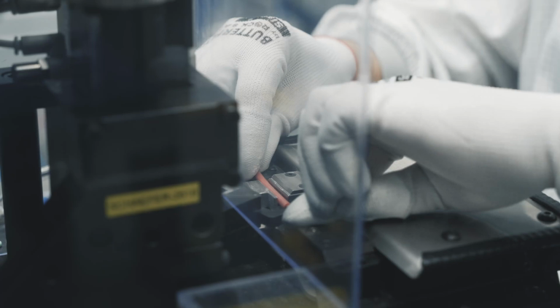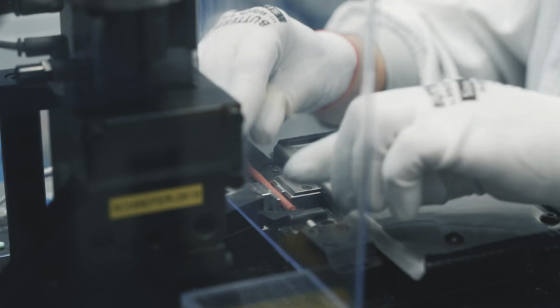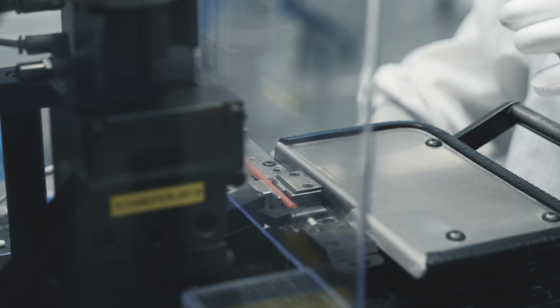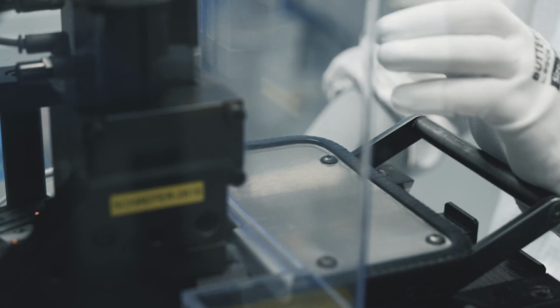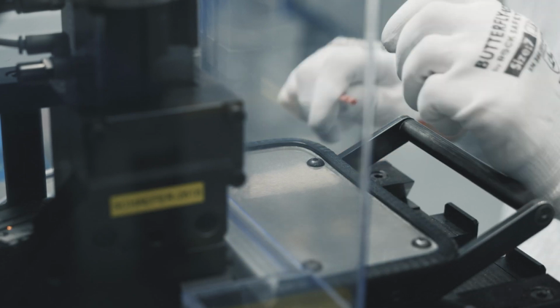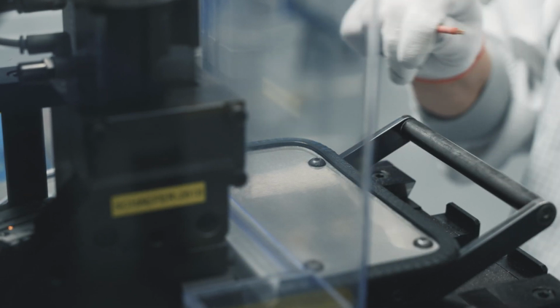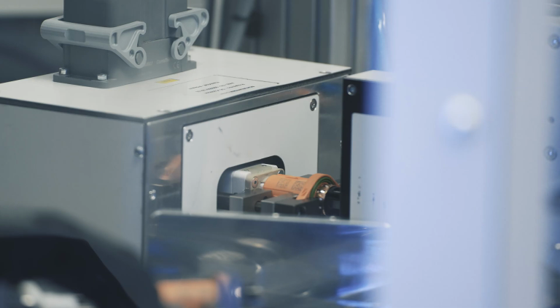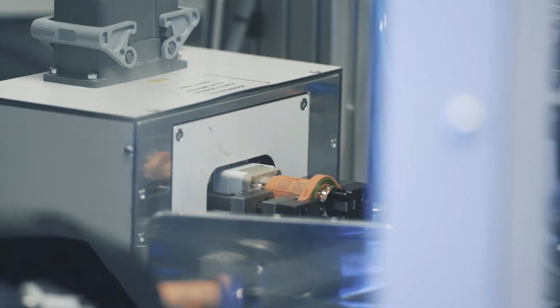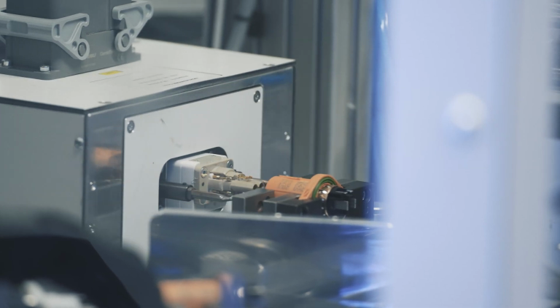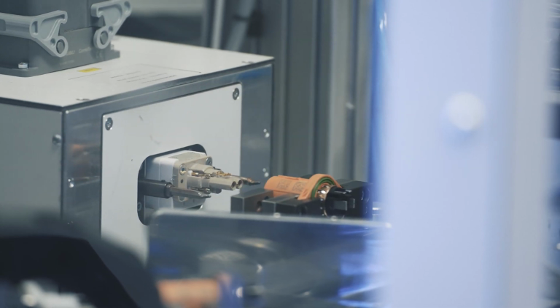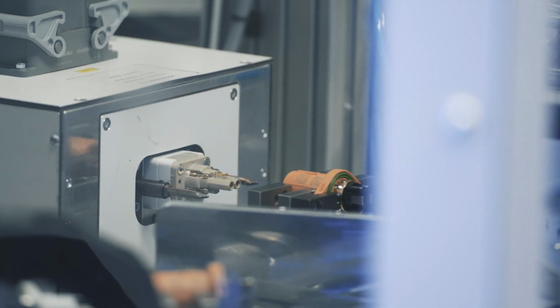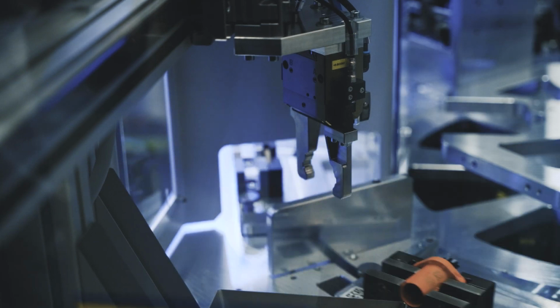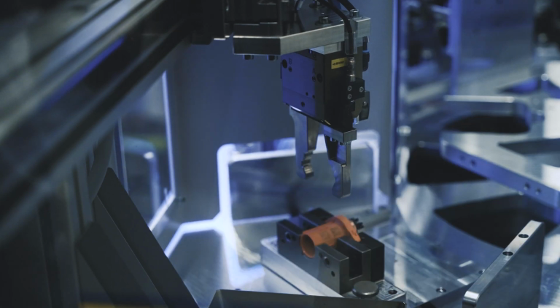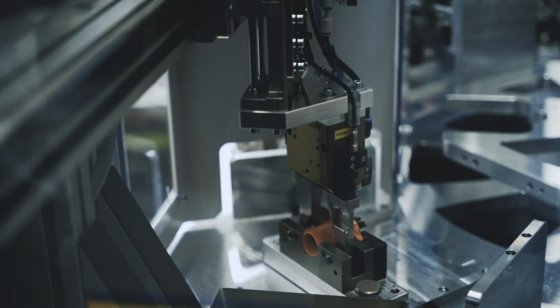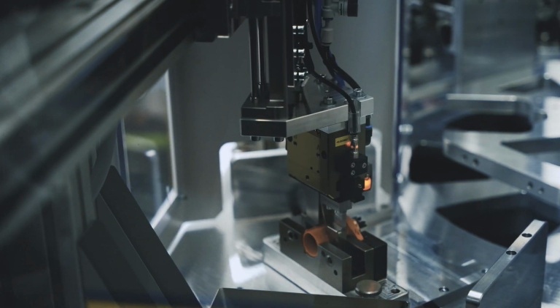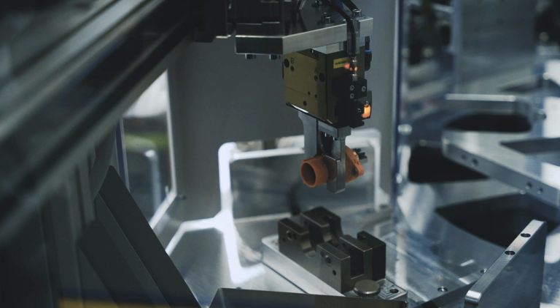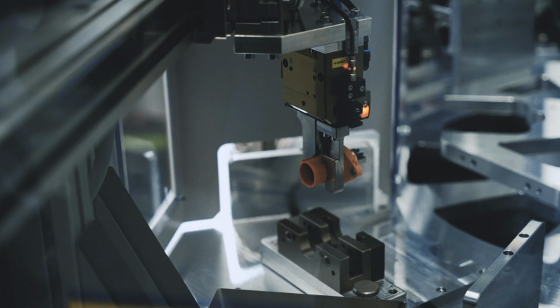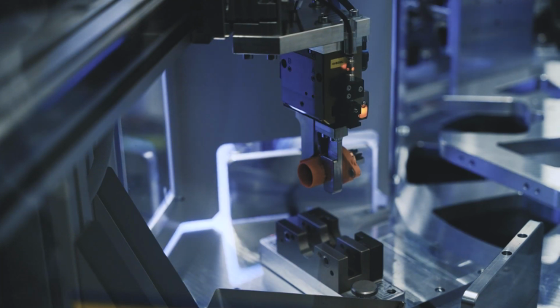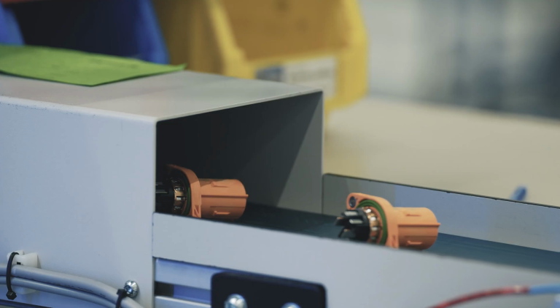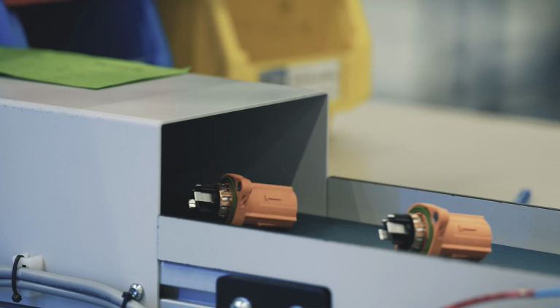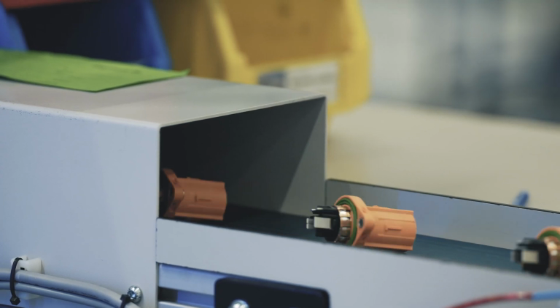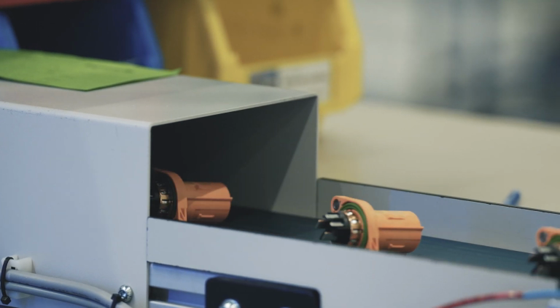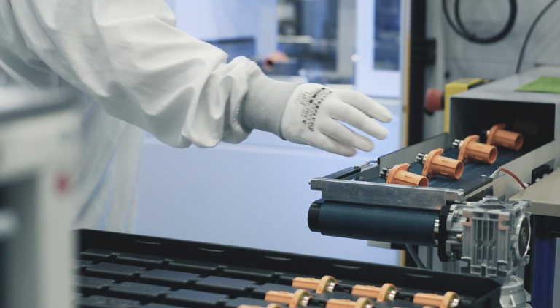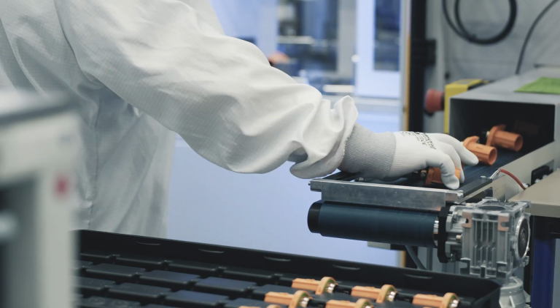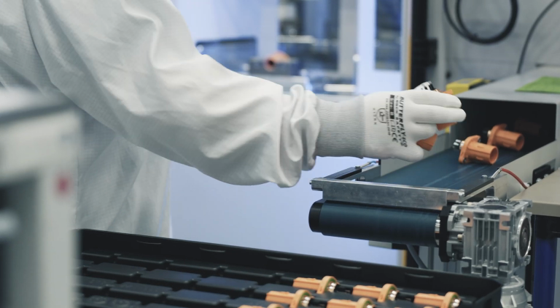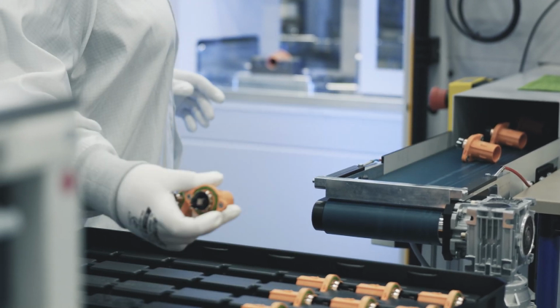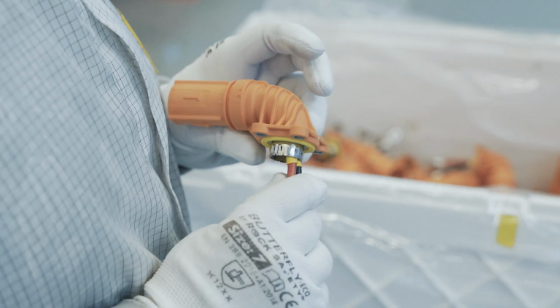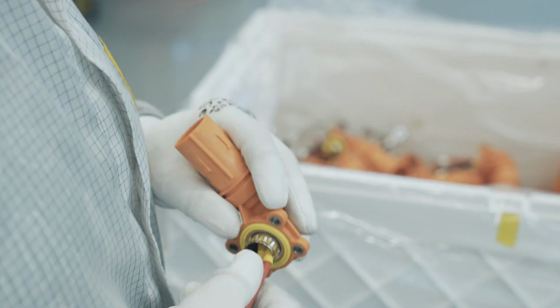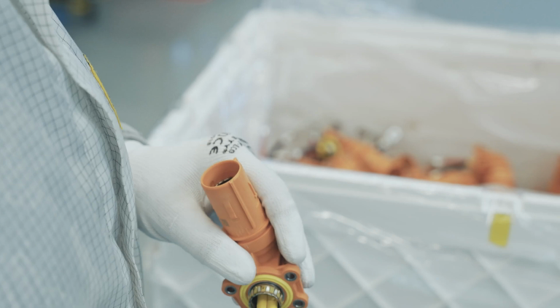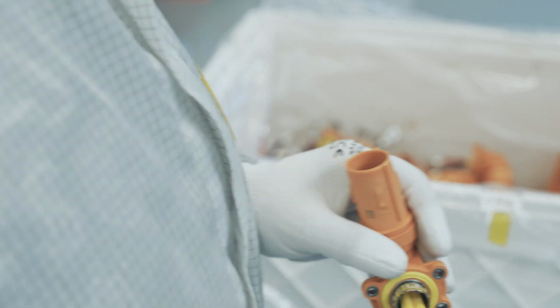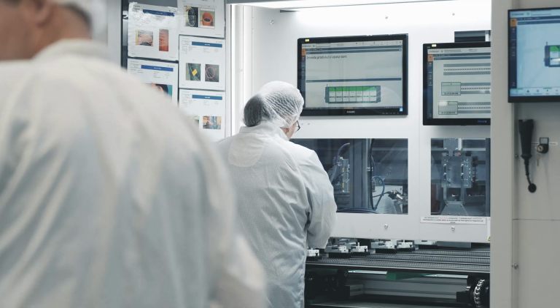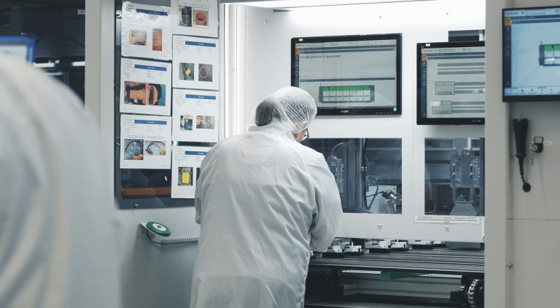Regular audits and particle measurements are carried out to ensure compliance with international cleanliness standards and specific customer requirements. Hirschmann Automotive's operations adhere to cleanliness level 2, ensuring optimal product quality.